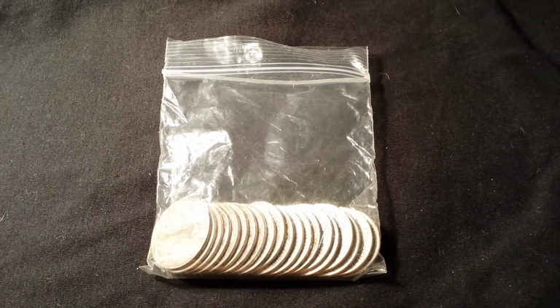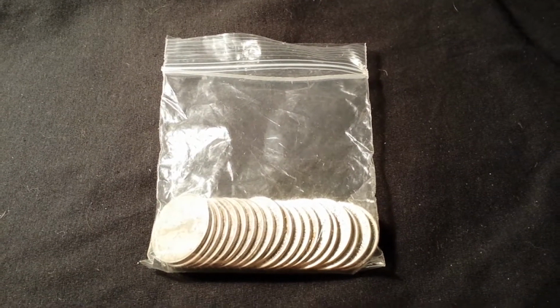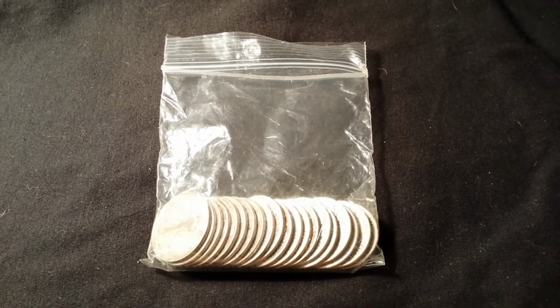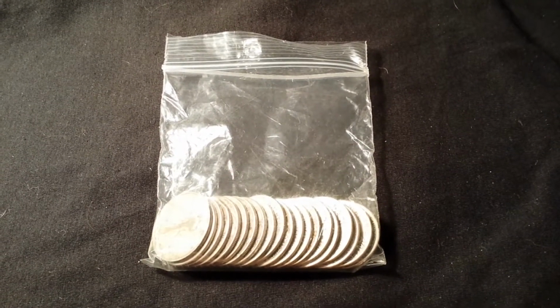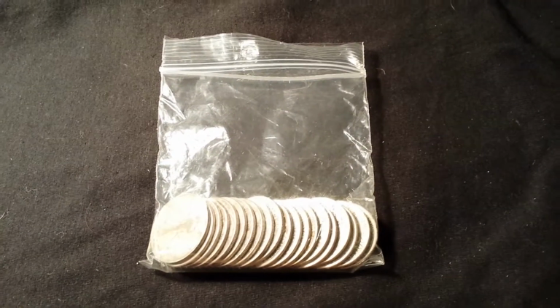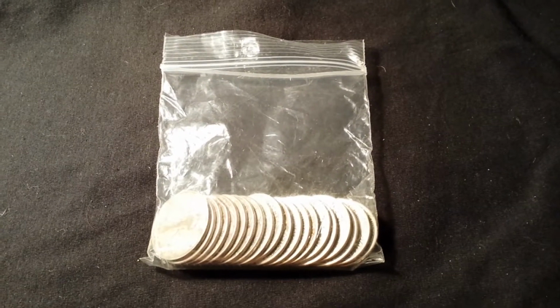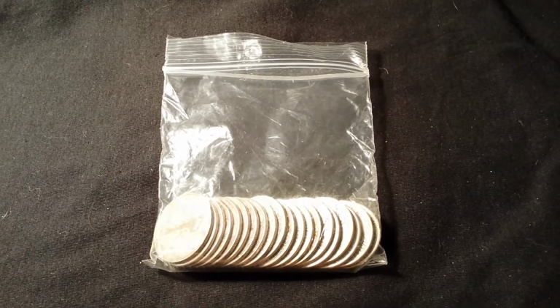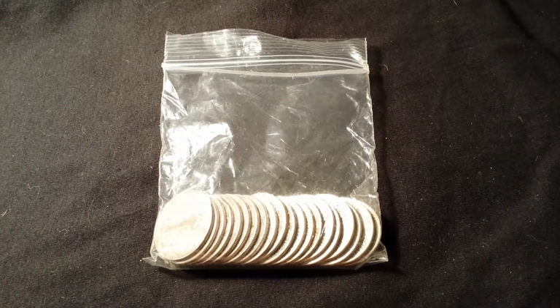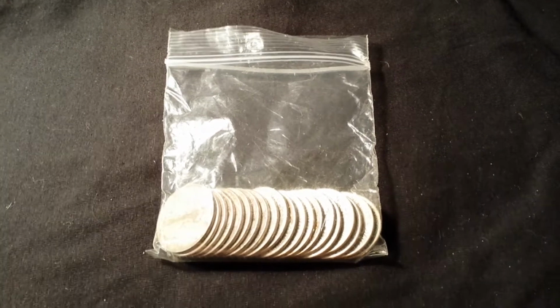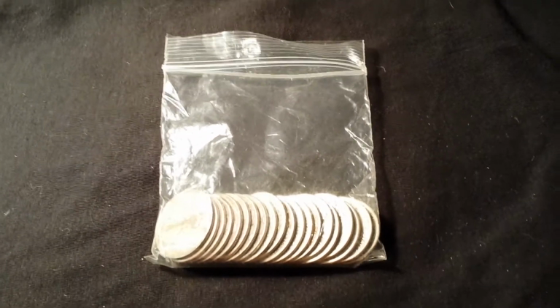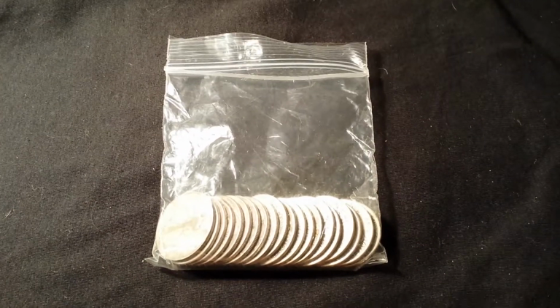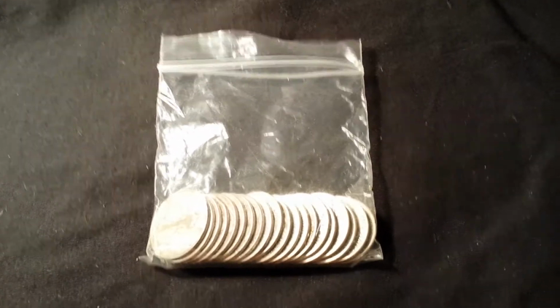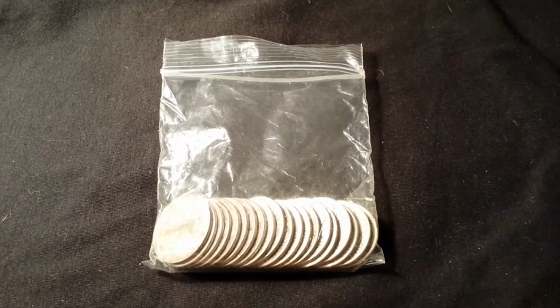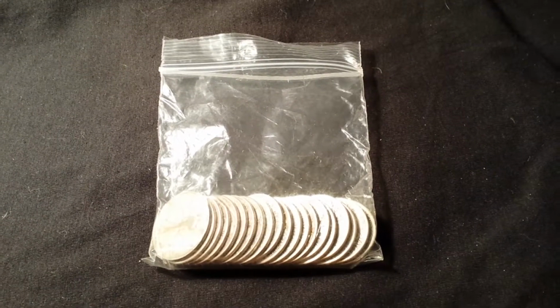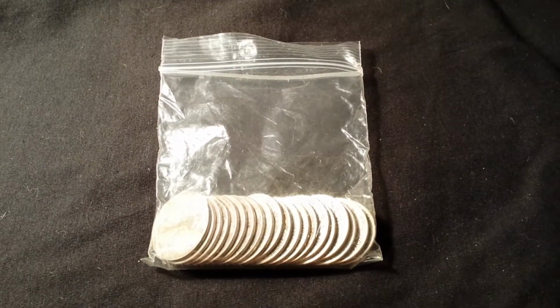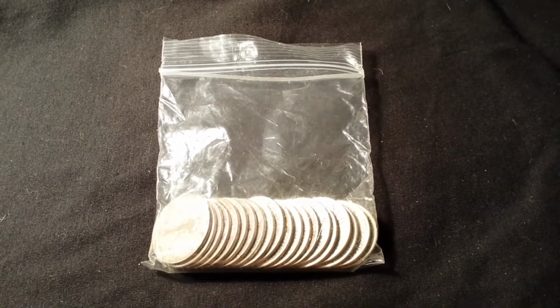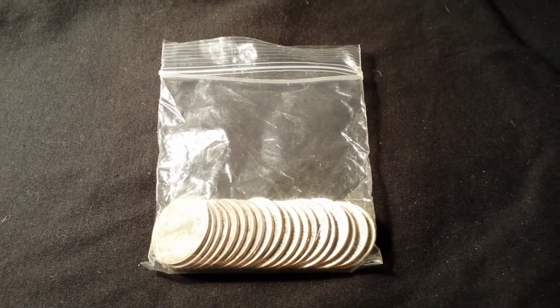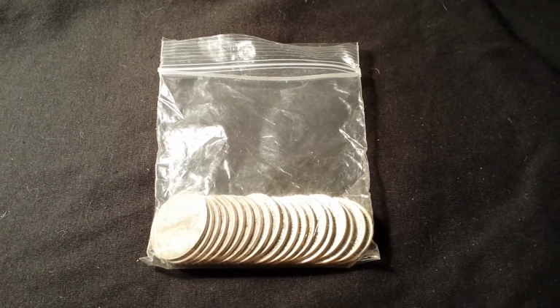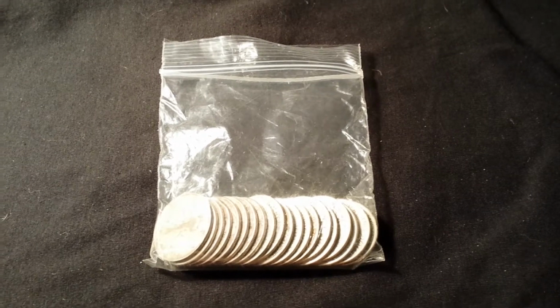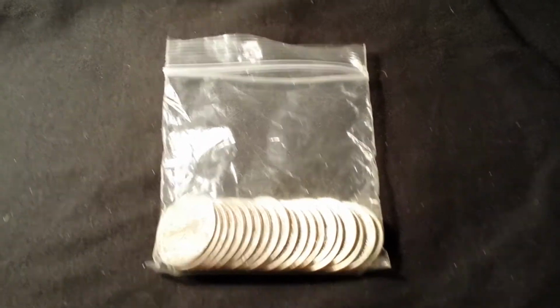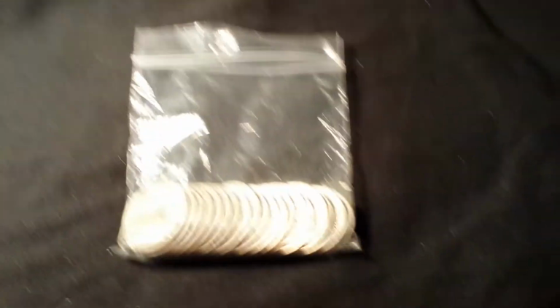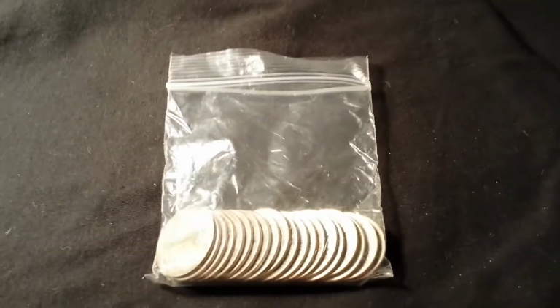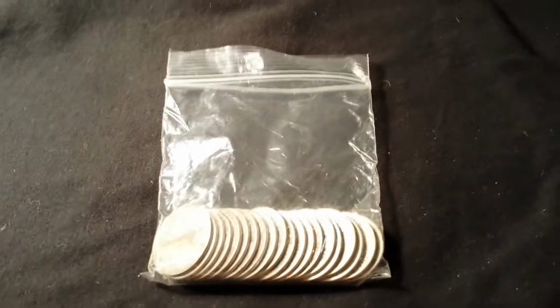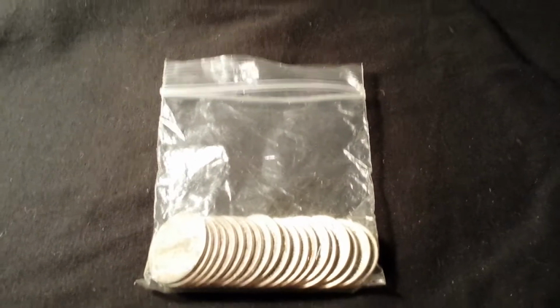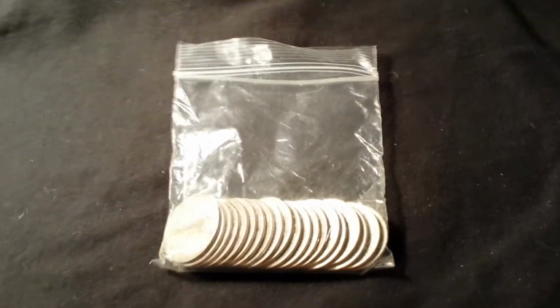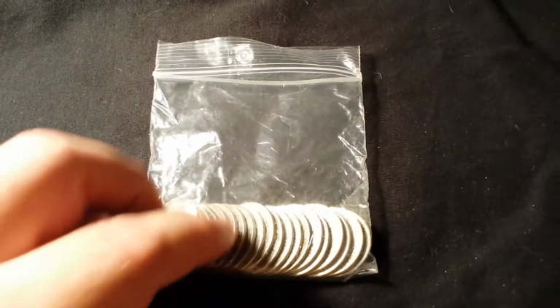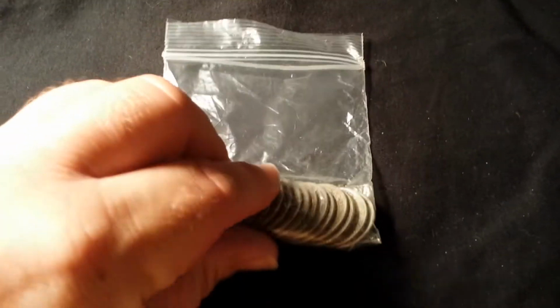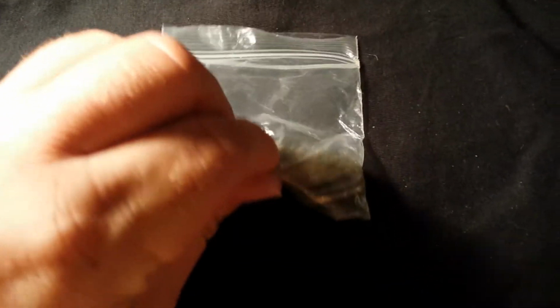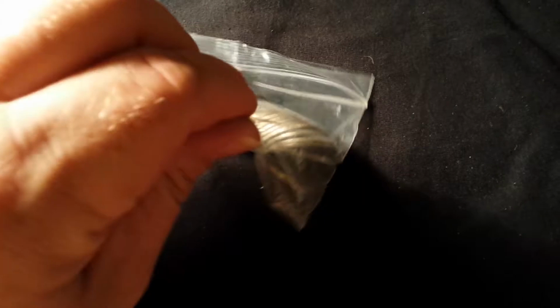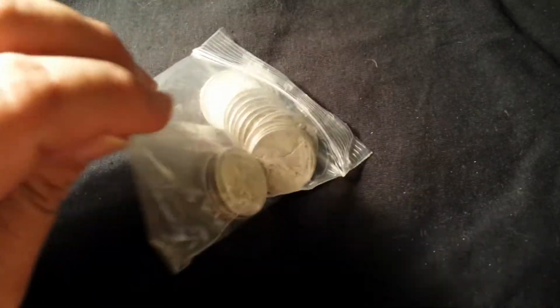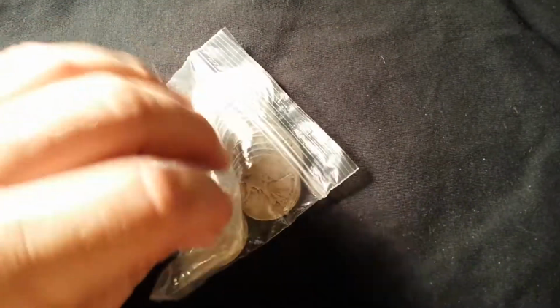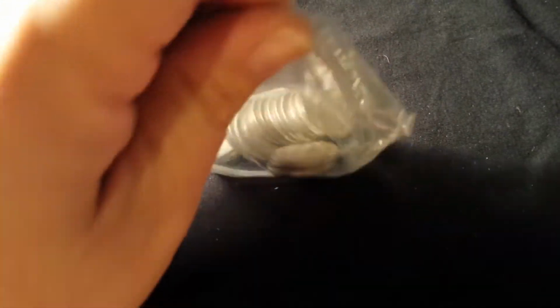Okay YouTubers, T-Square here. Today I picked up $10 in half dollars. Let's take a look — I already looked at them but I'm gonna show you guys what I got.